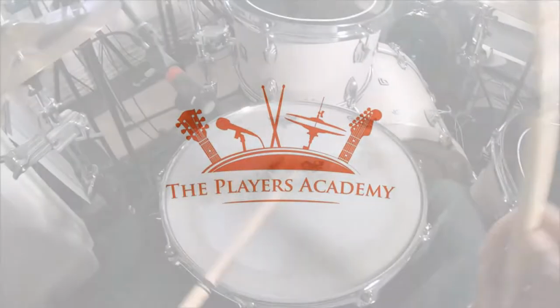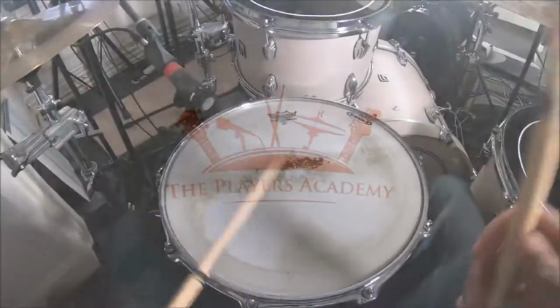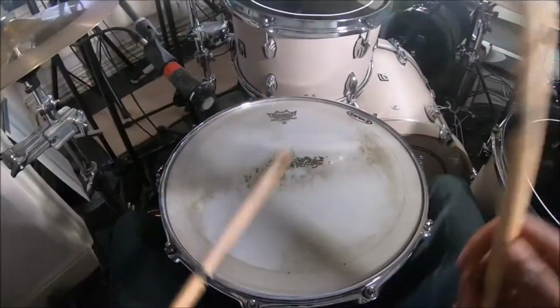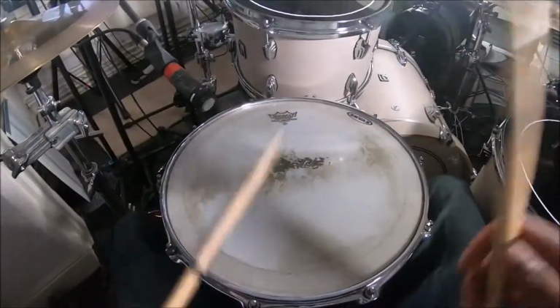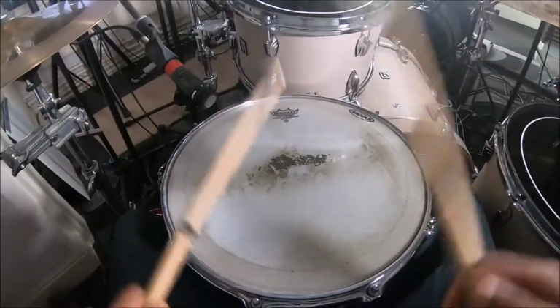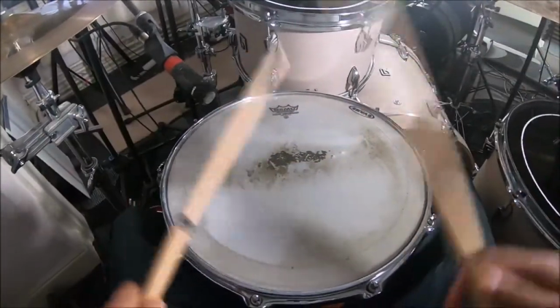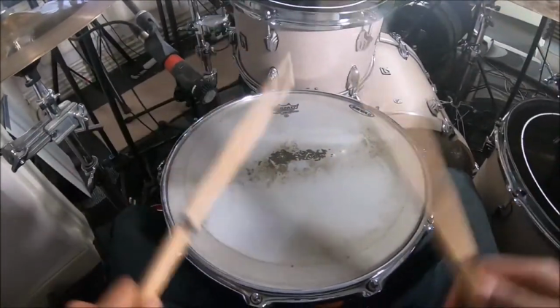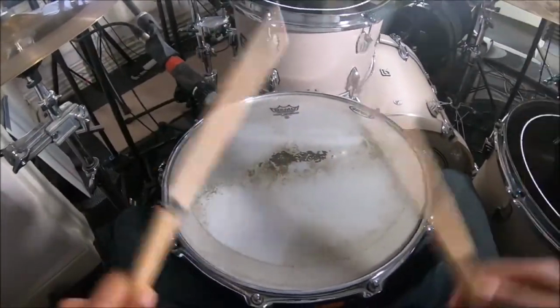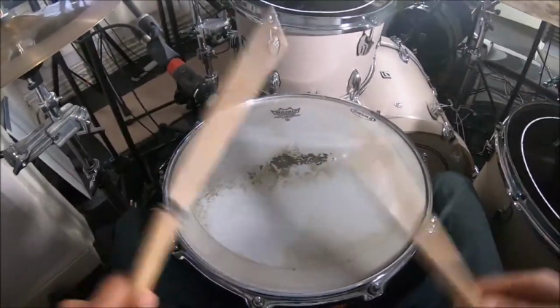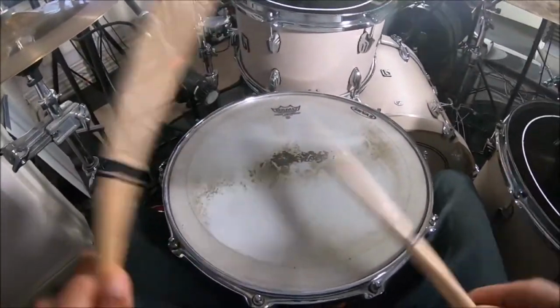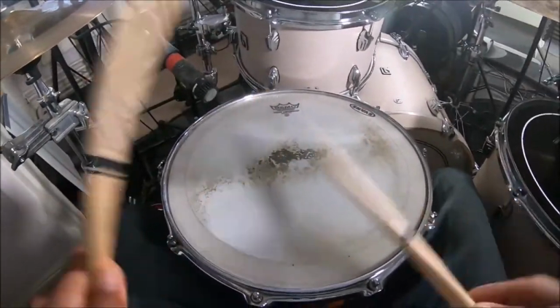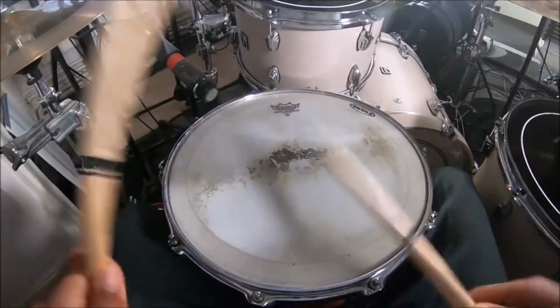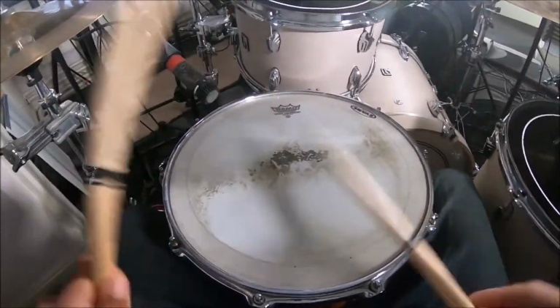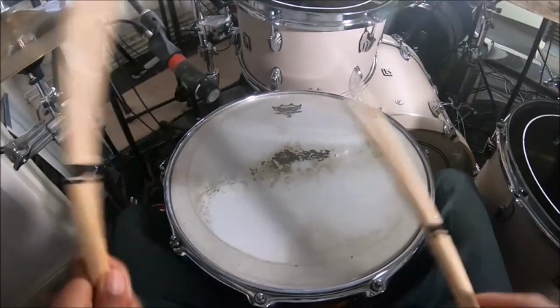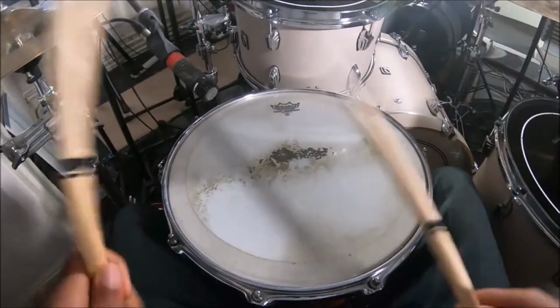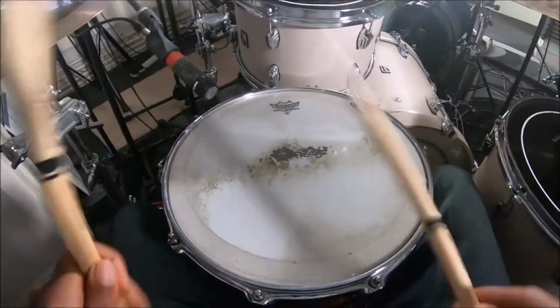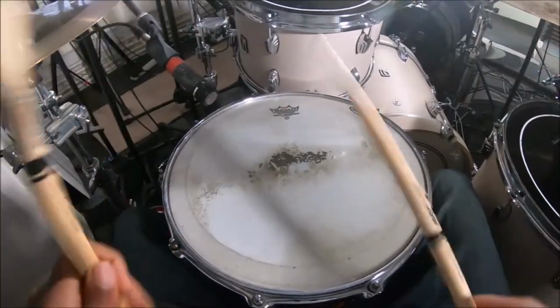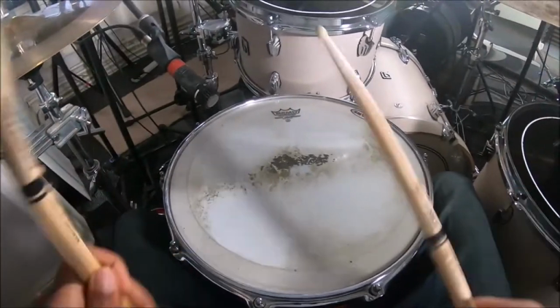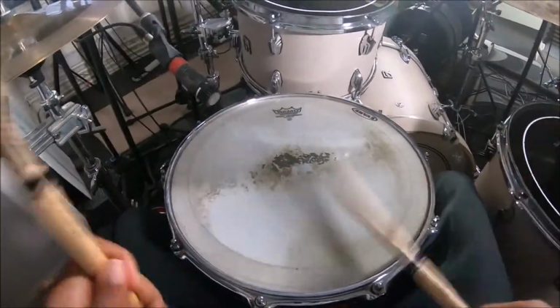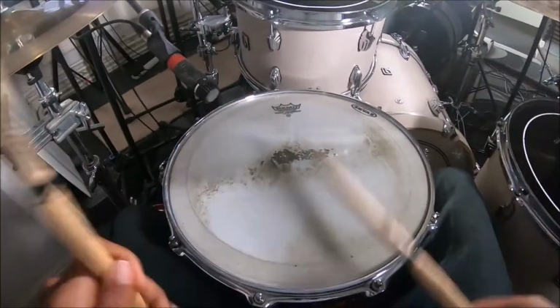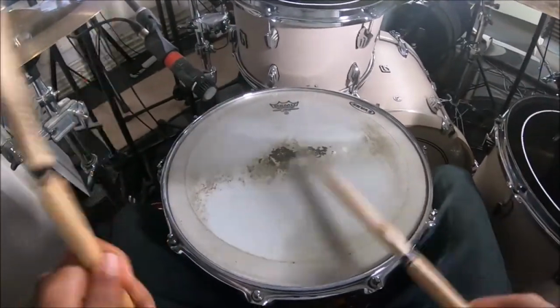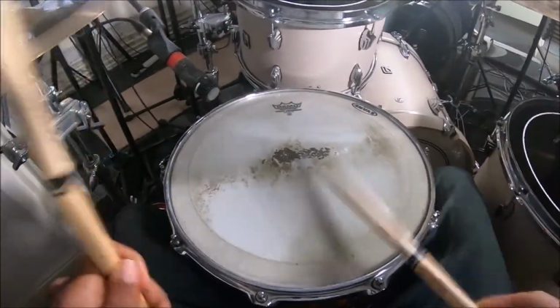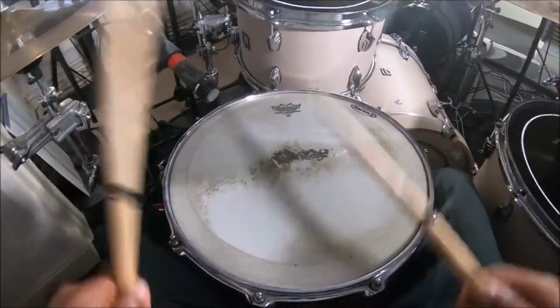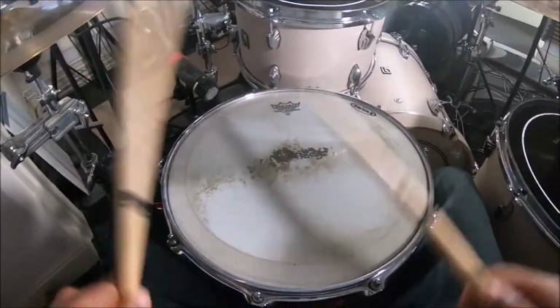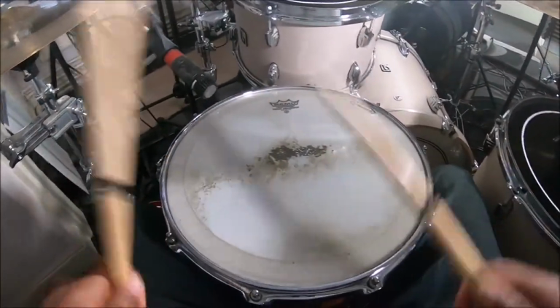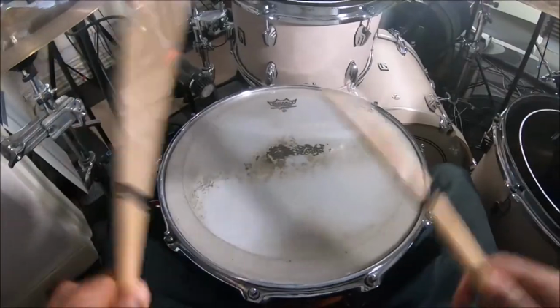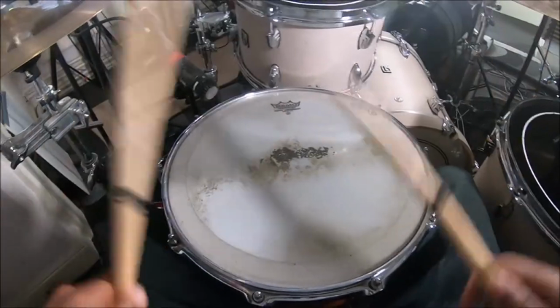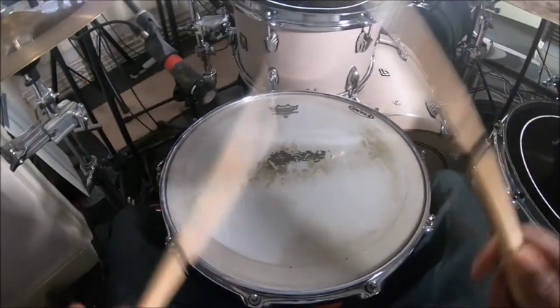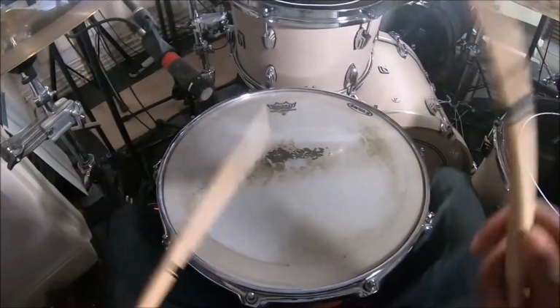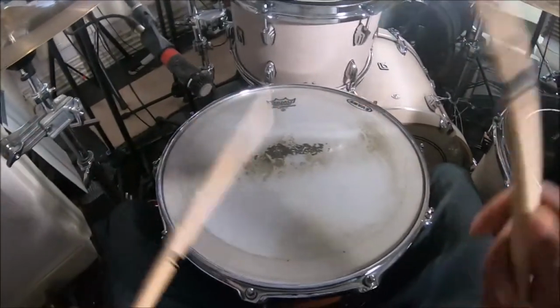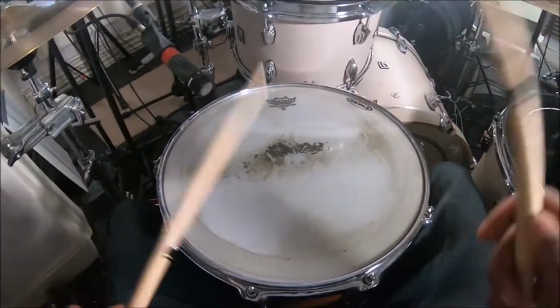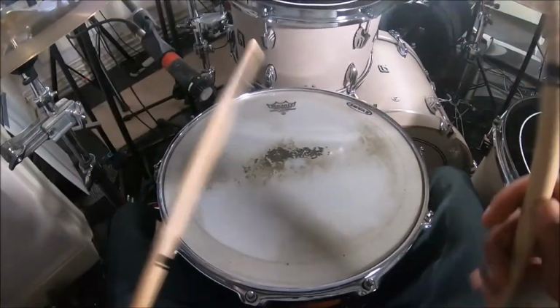What's up folks, how's it going and welcome to today's session. Following up from last week, hopefully you're feeling more comfortable with your sticks, and we're going to be looking at using the metronome.